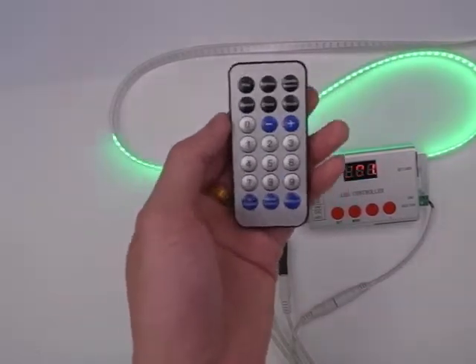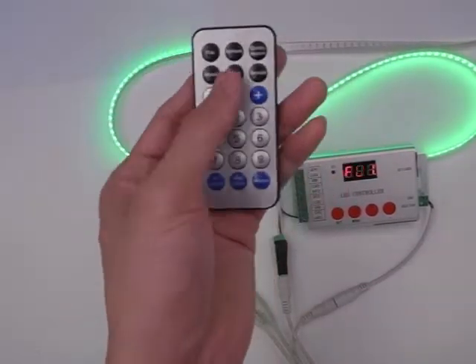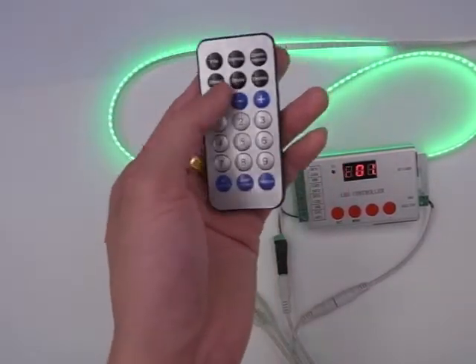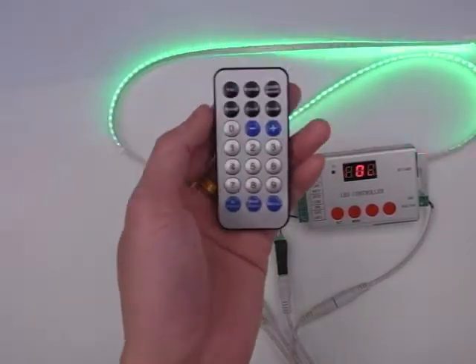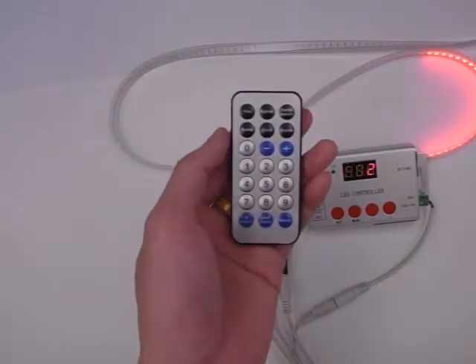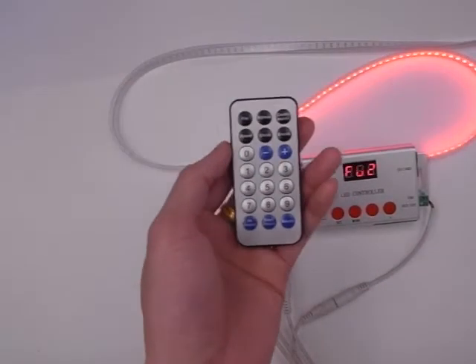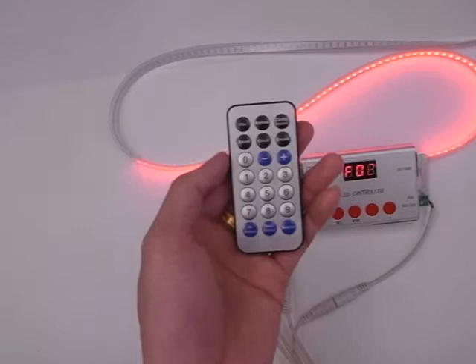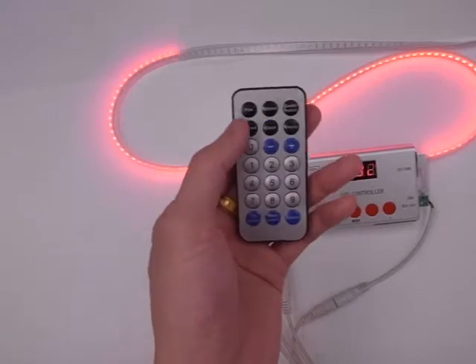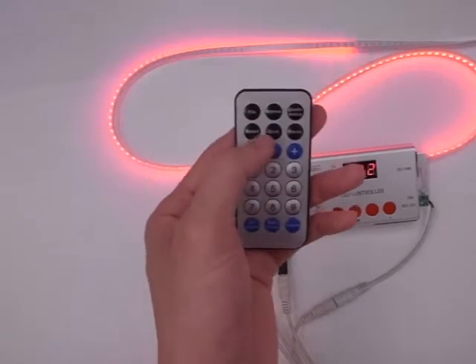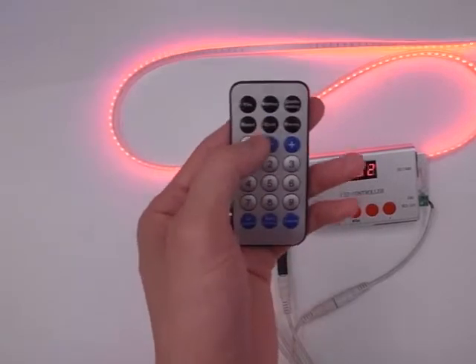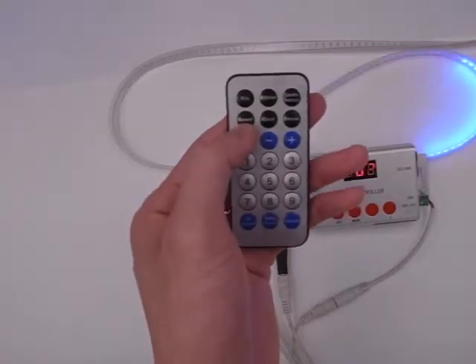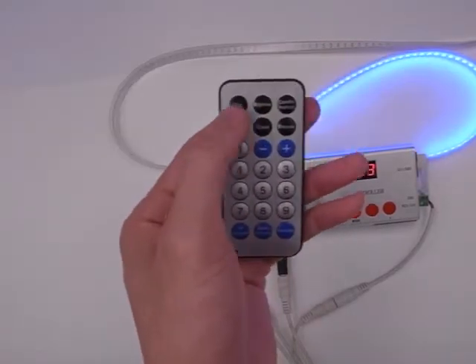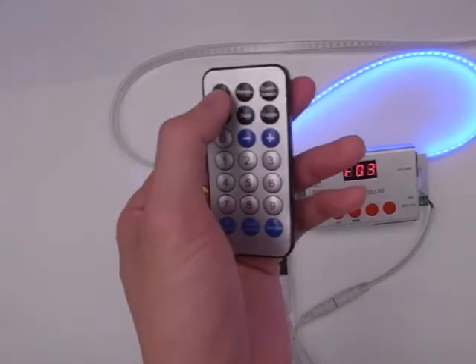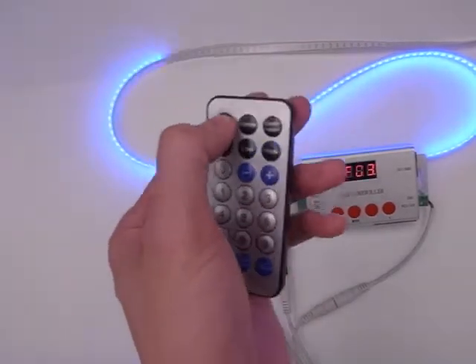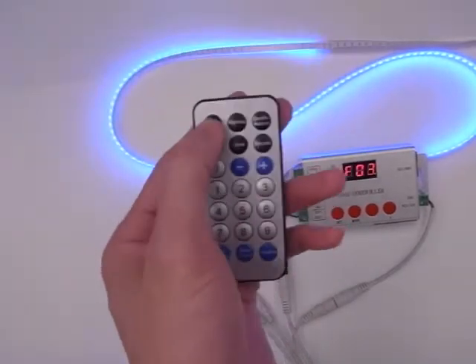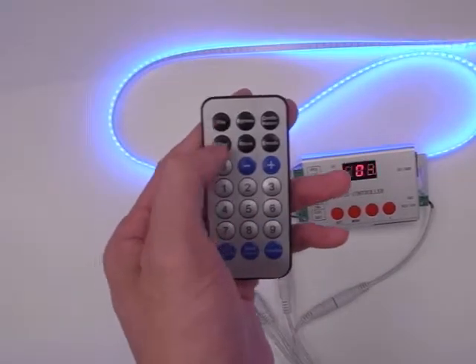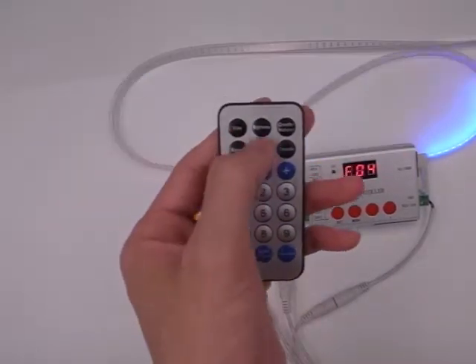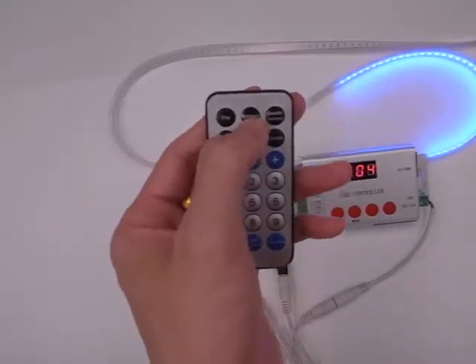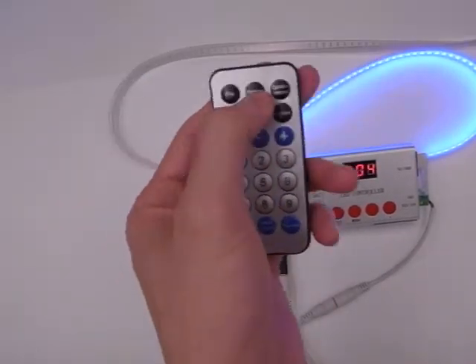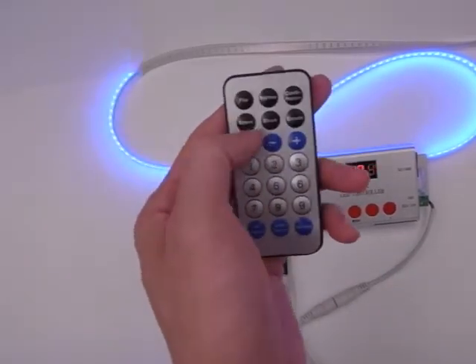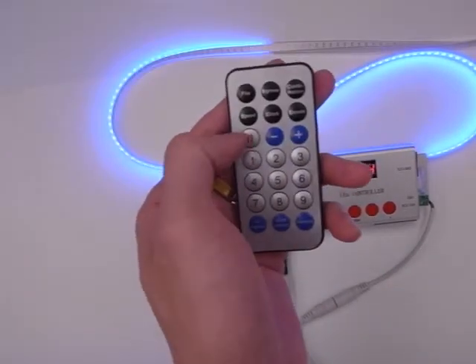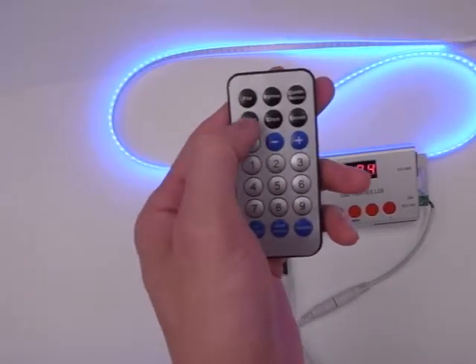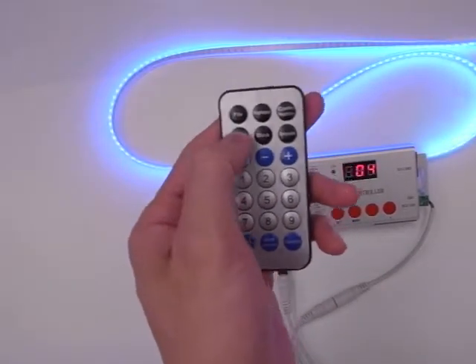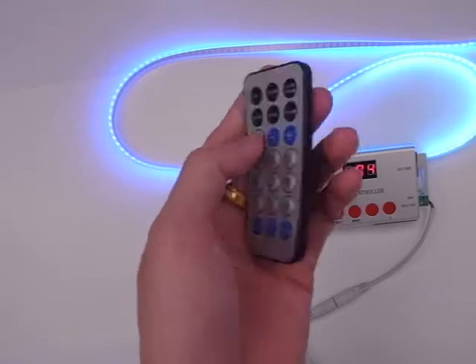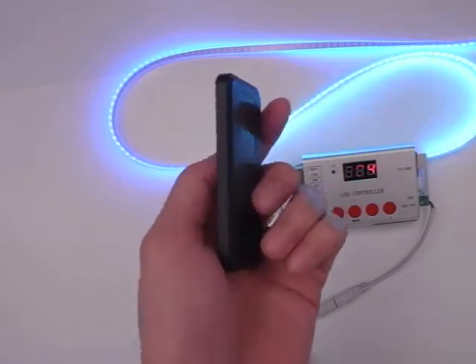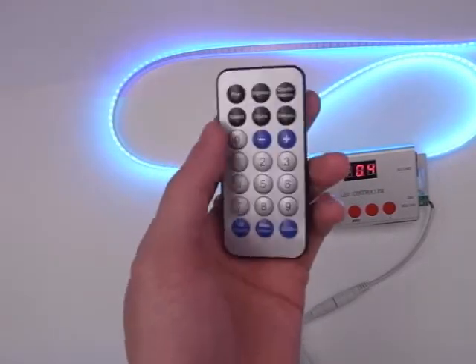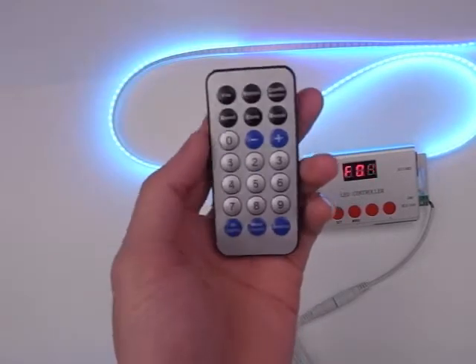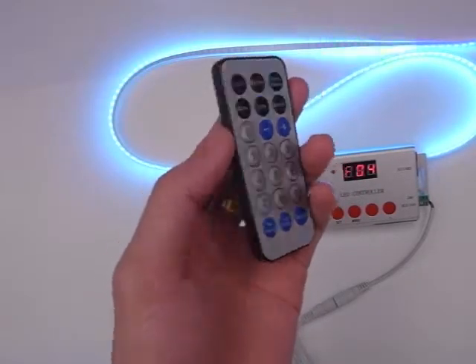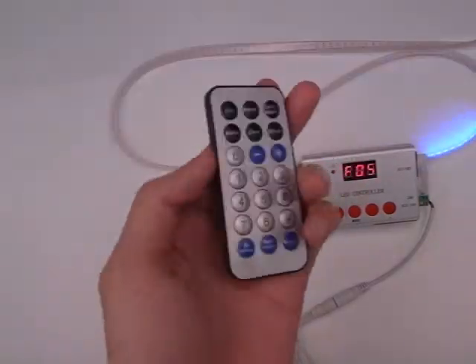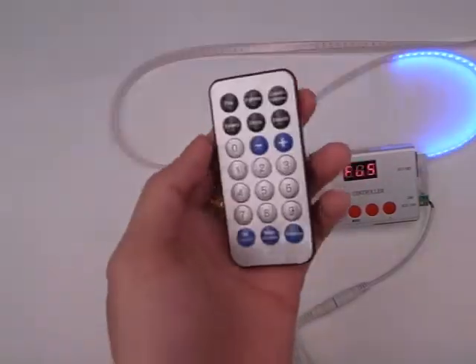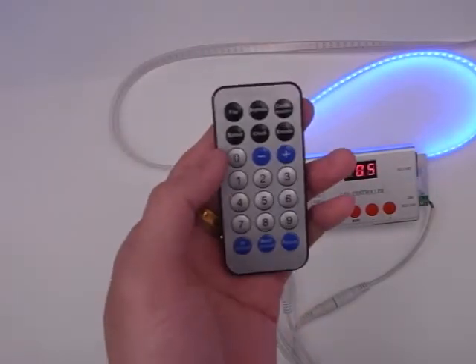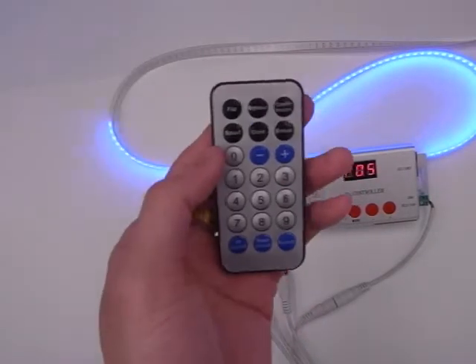We can adjust the program's brightness and speed via this IR remote panel.